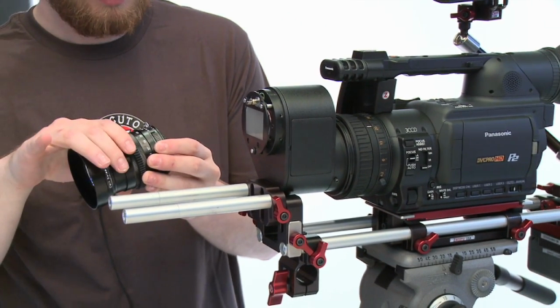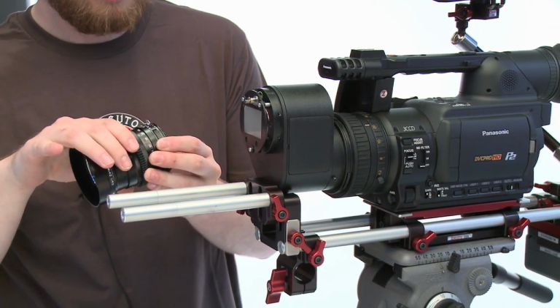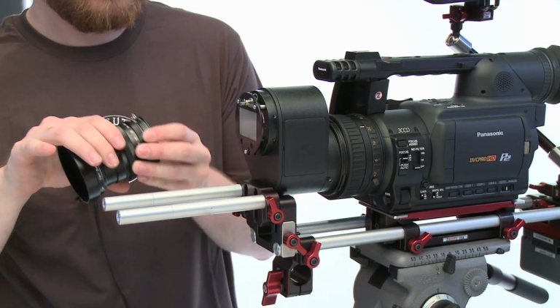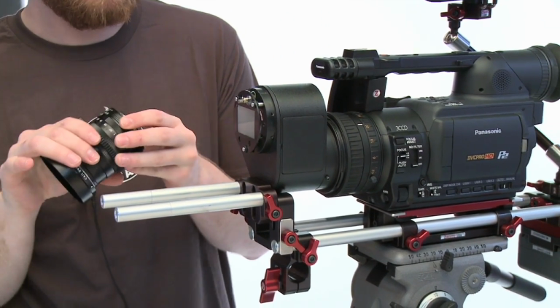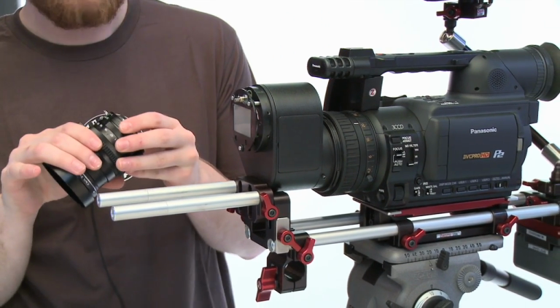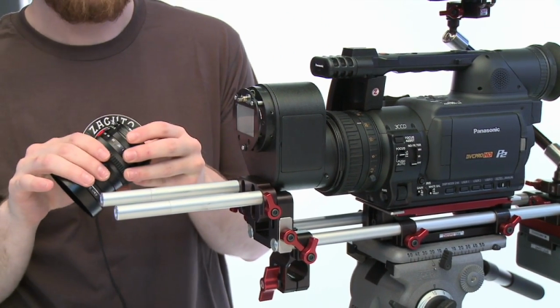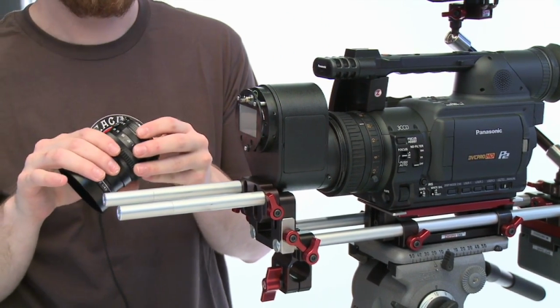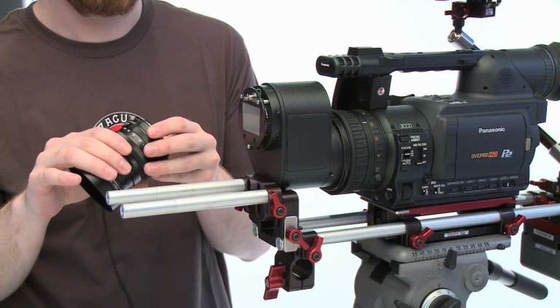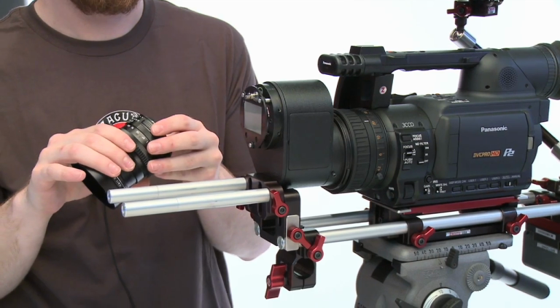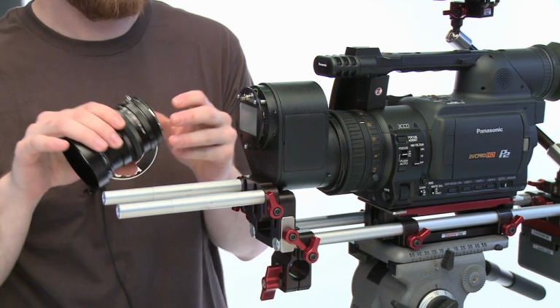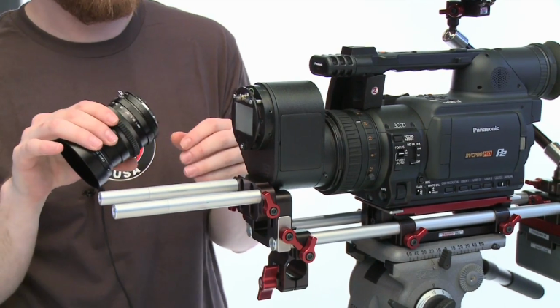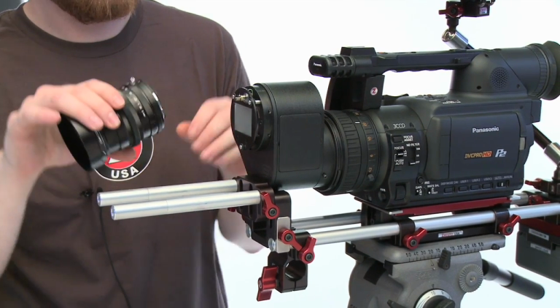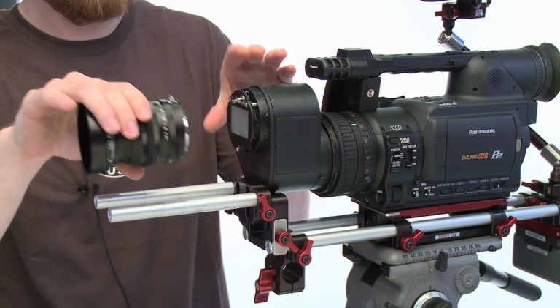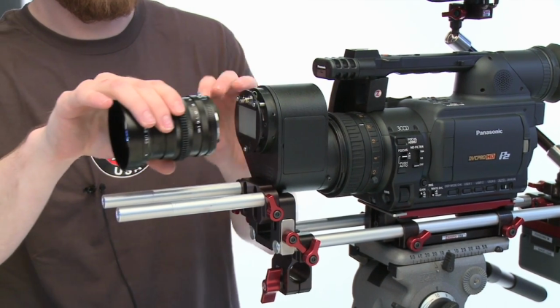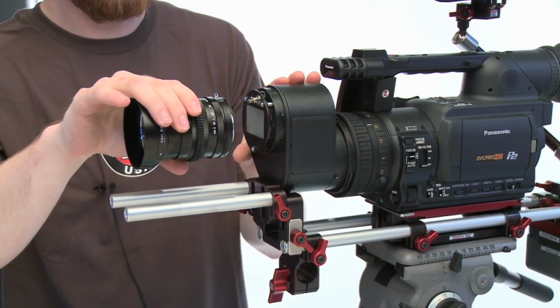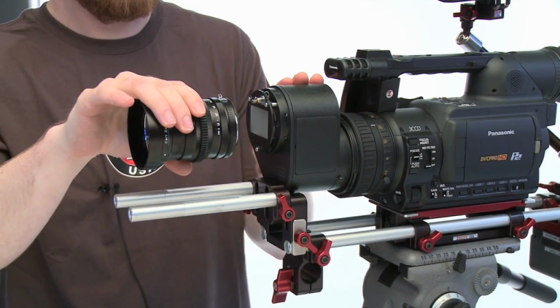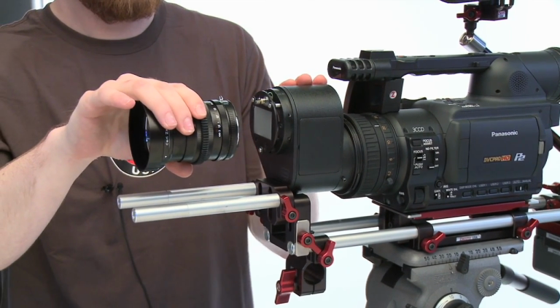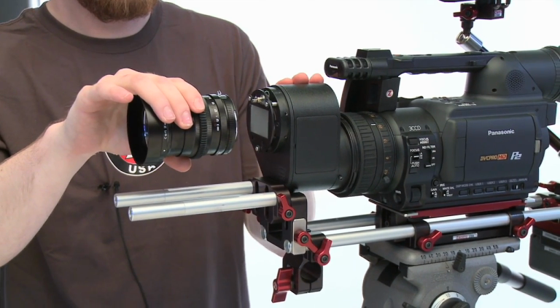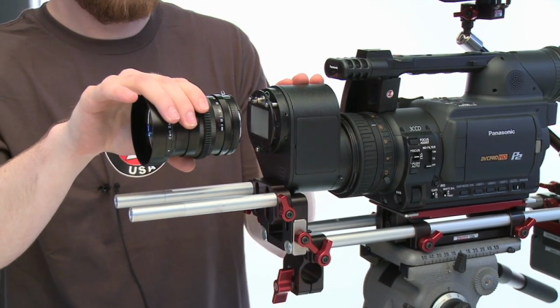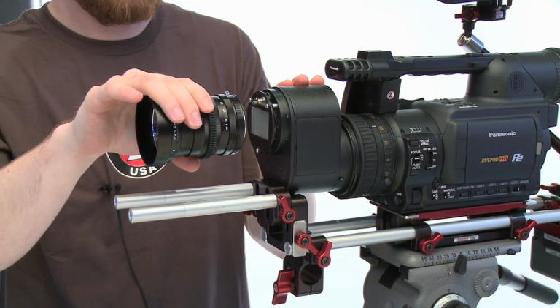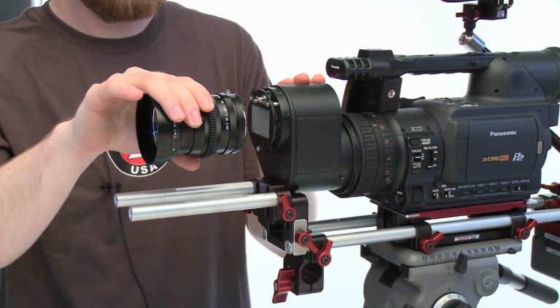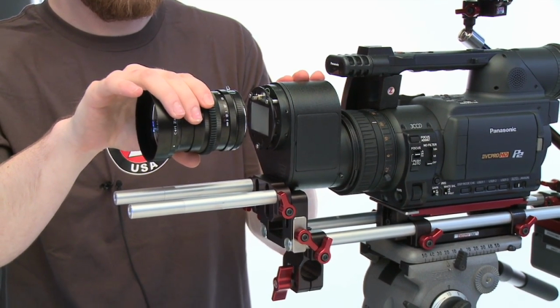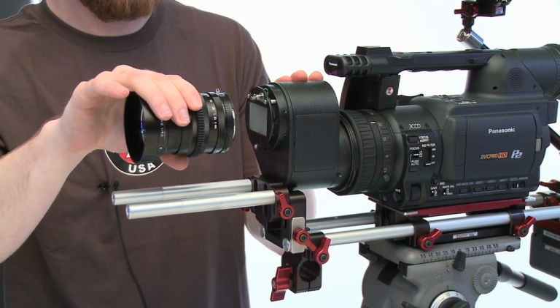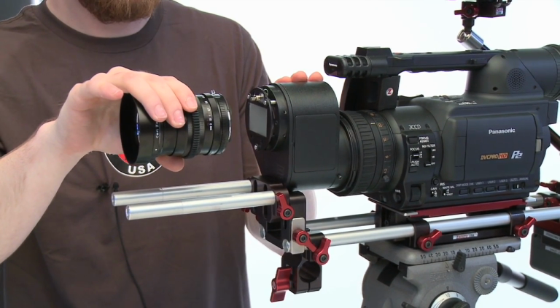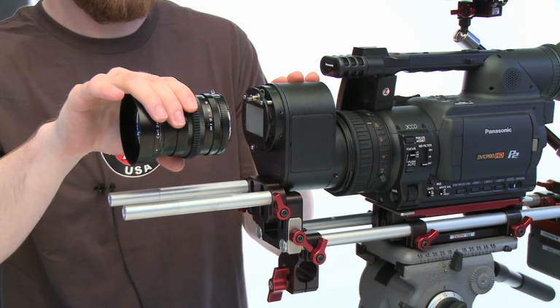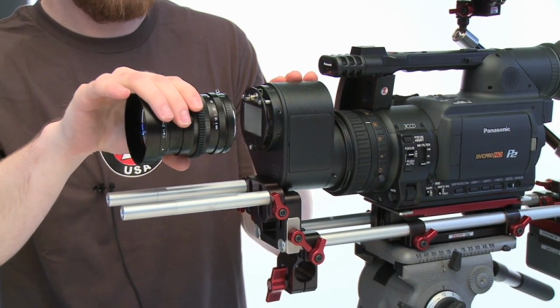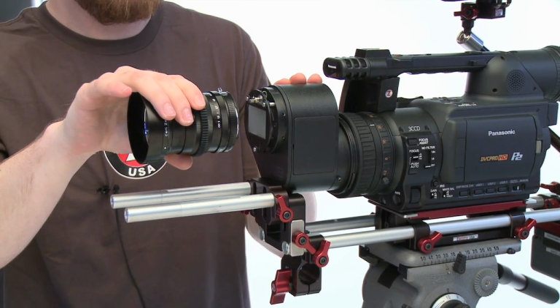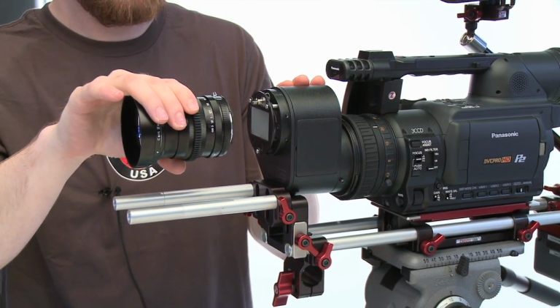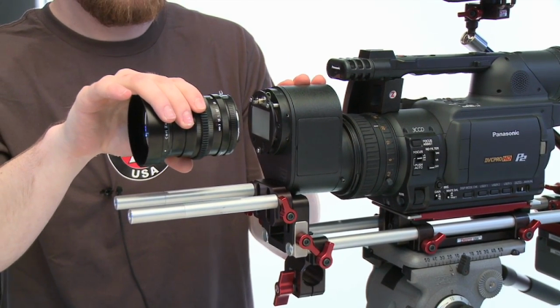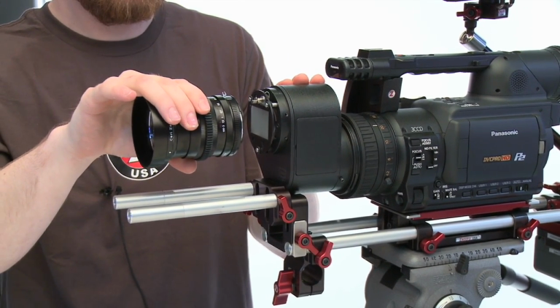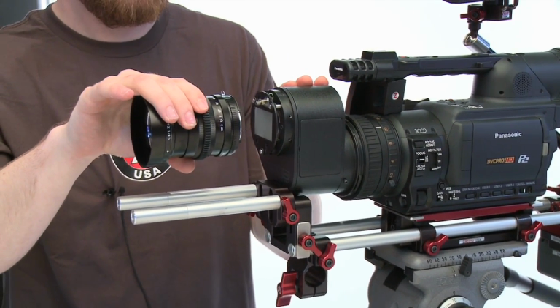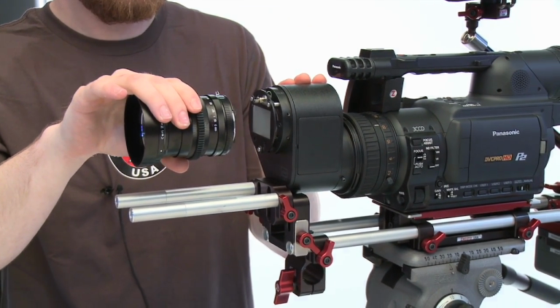That is one of the great new benefits of the Lettuce 35 Elite. It's an exclusive of Zacuto. You can pre-order it now — it will be available soon.